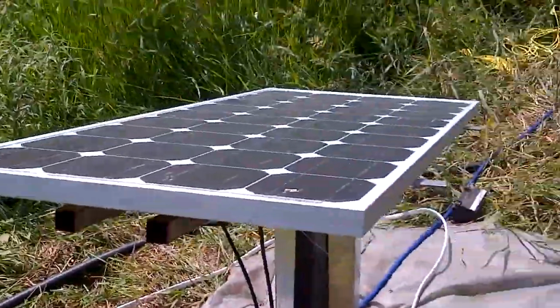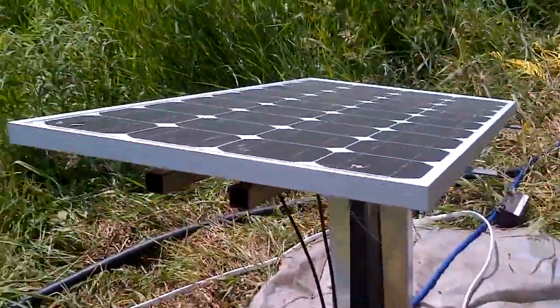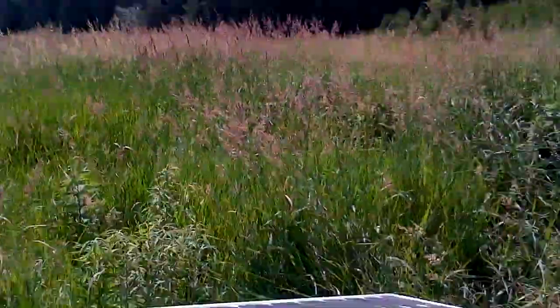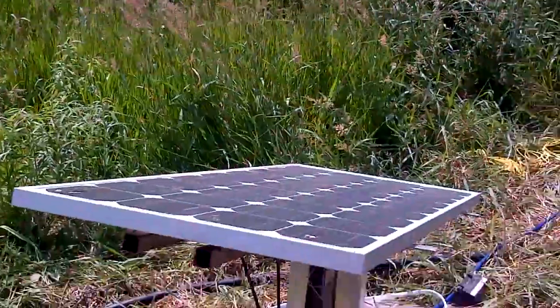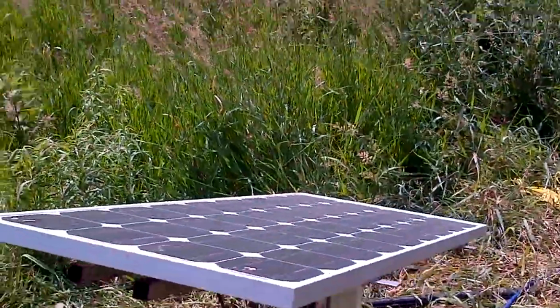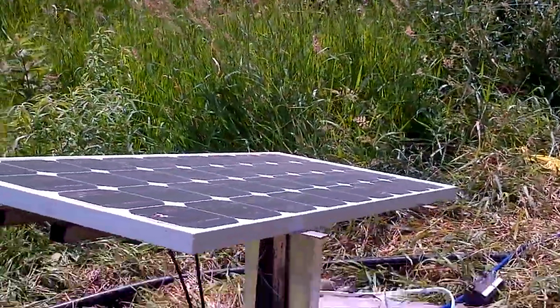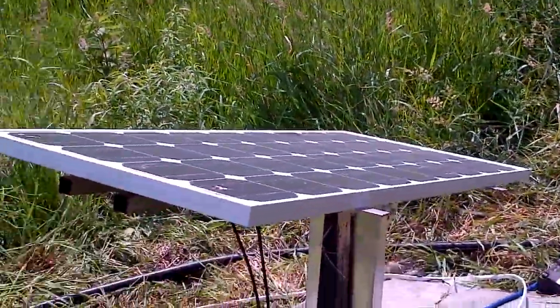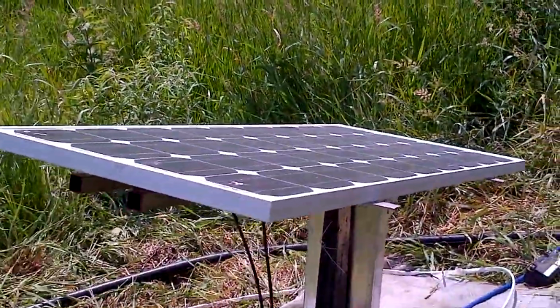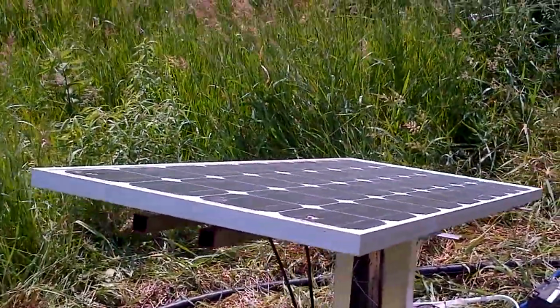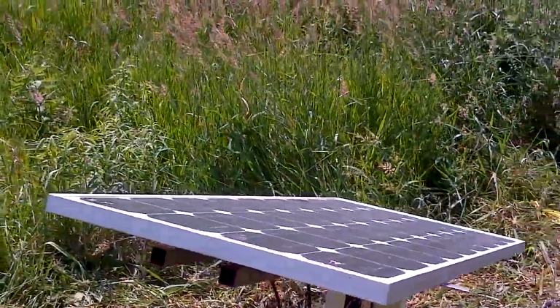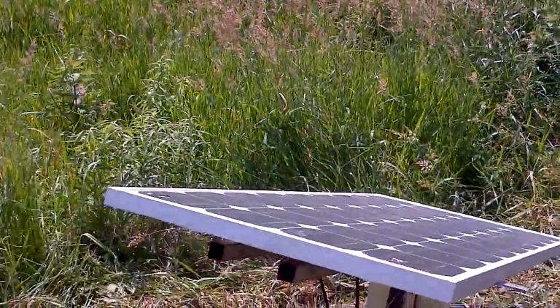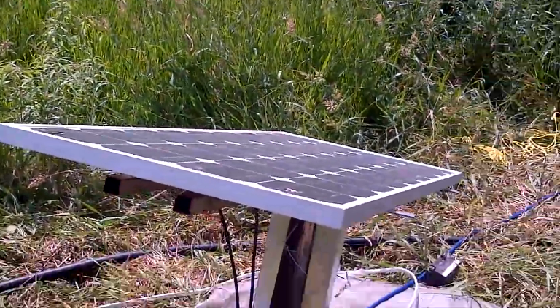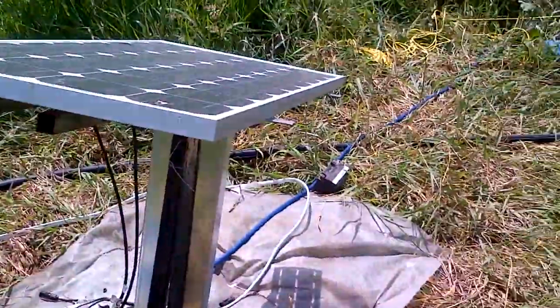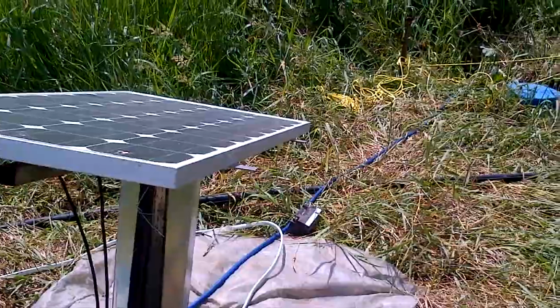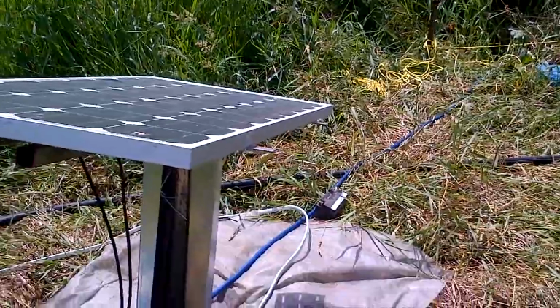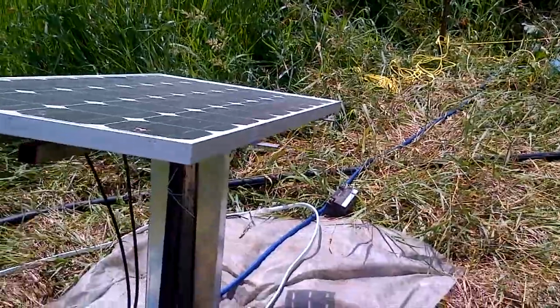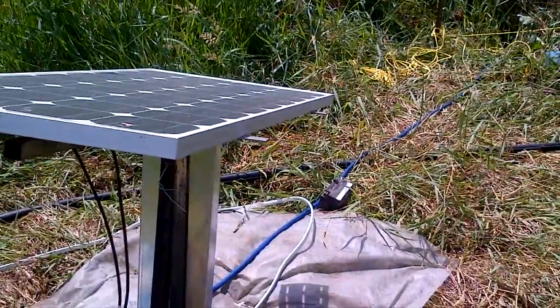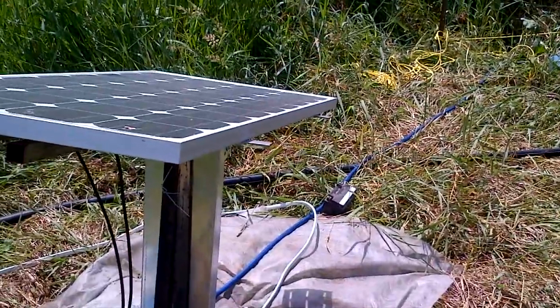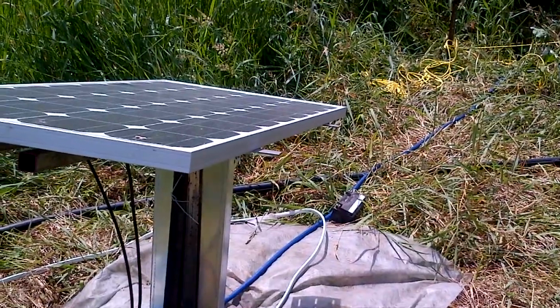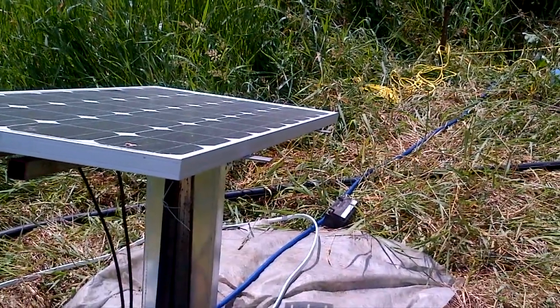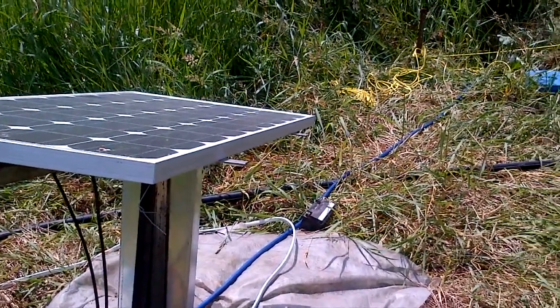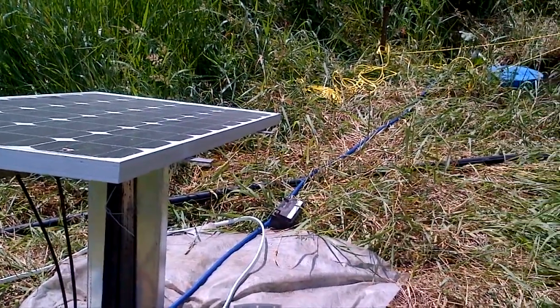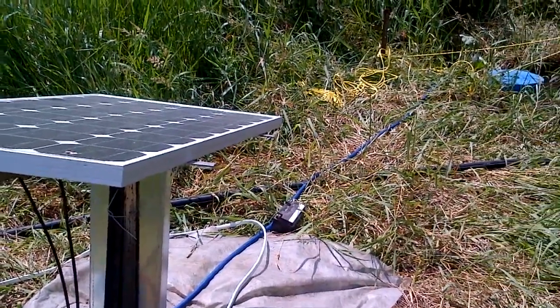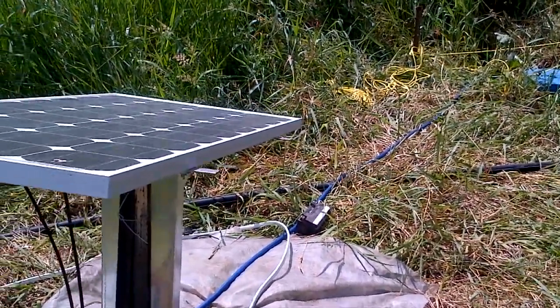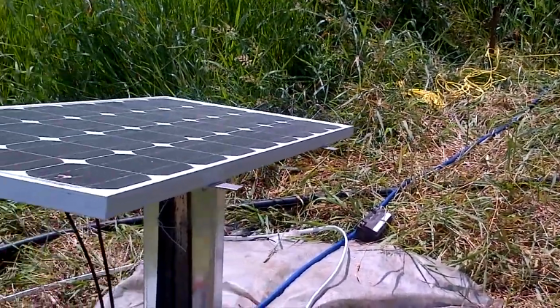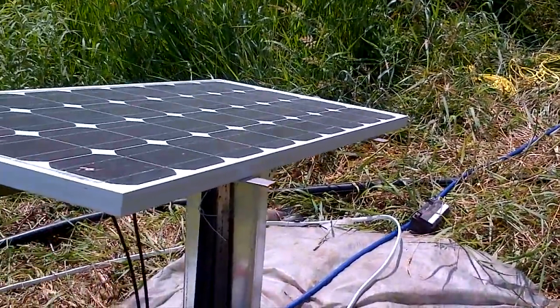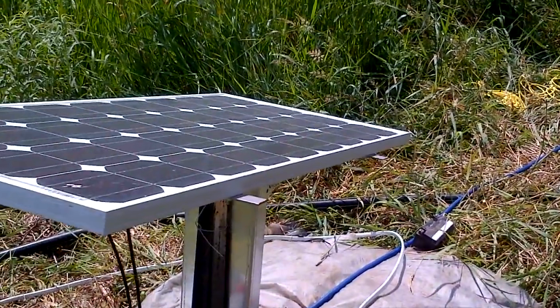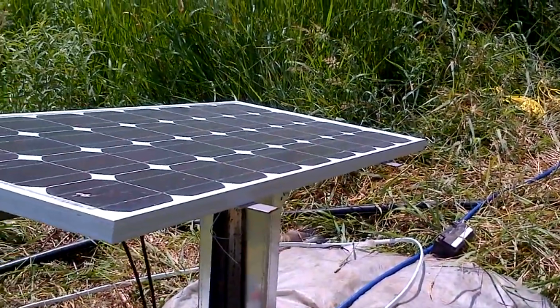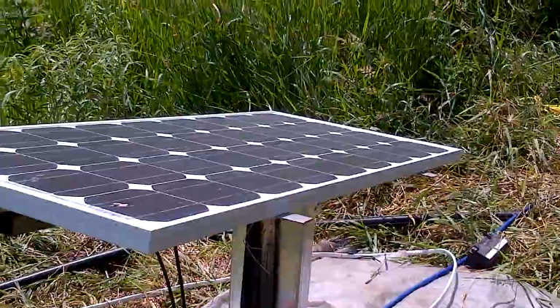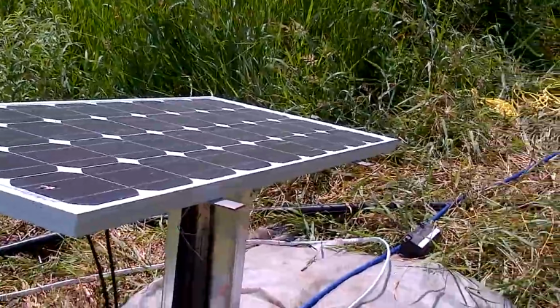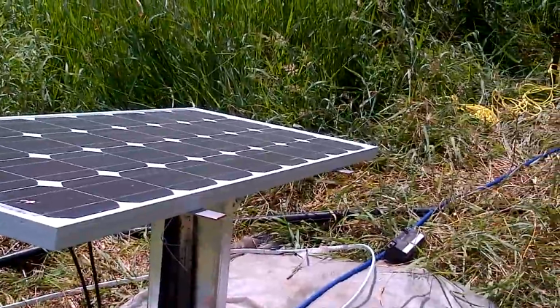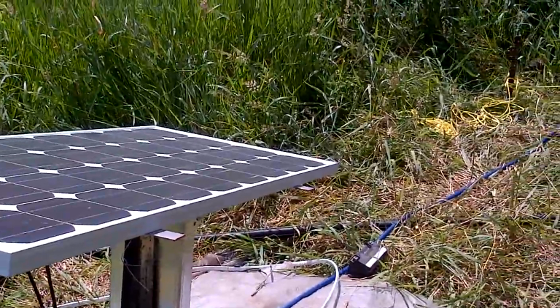July 27th, beautiful sunny day, McClellan Farm on 3rd Line Mono. Just finished up a solar panel installation for a solar waterer.